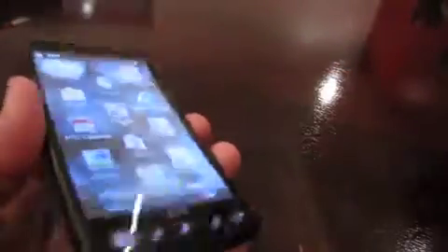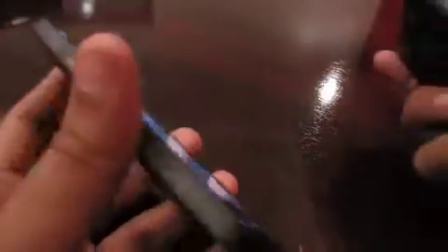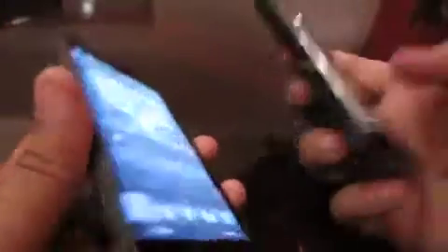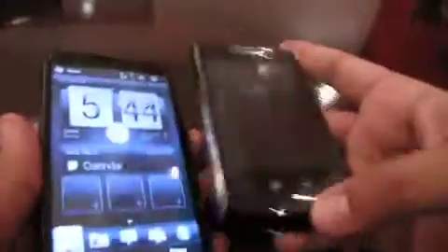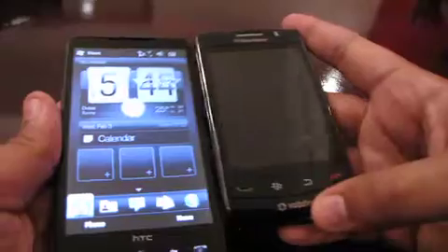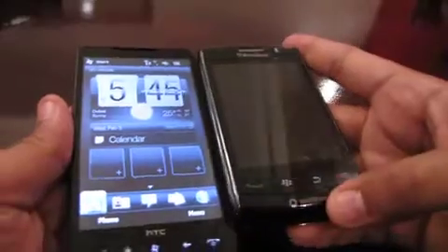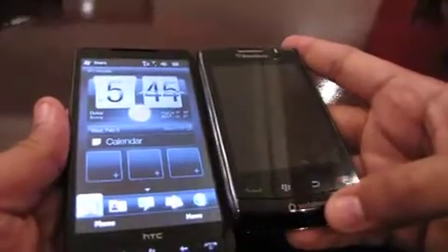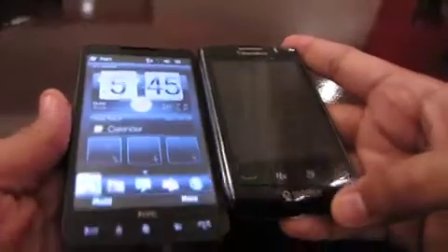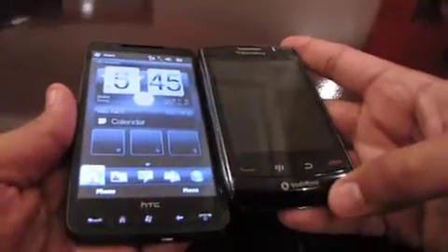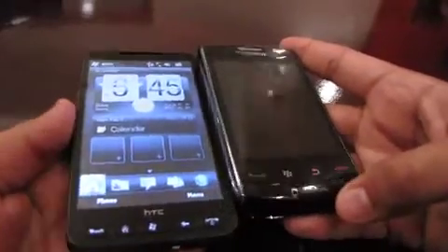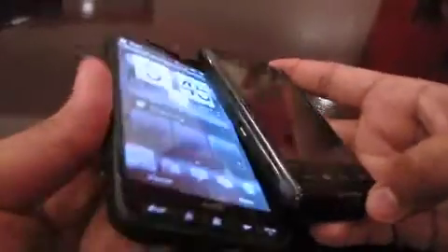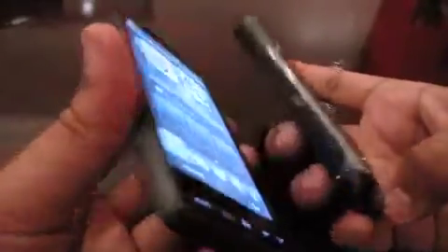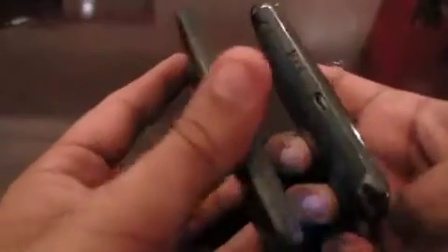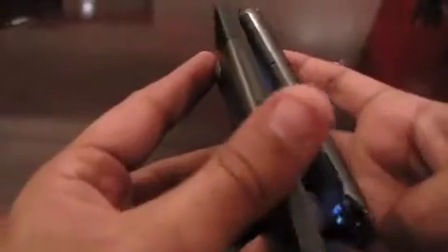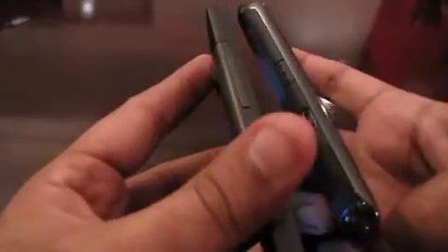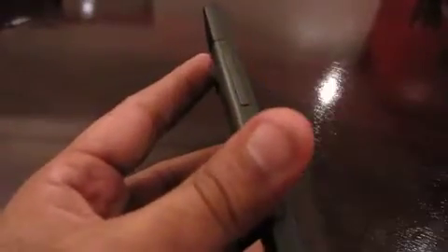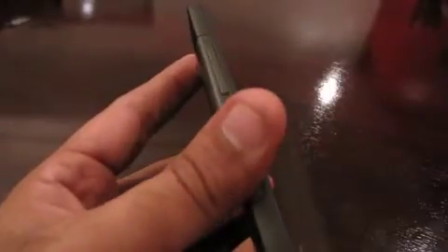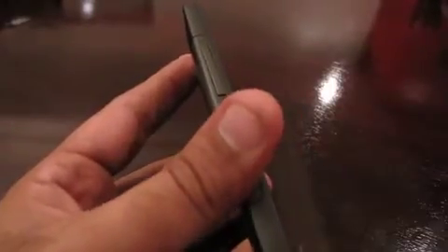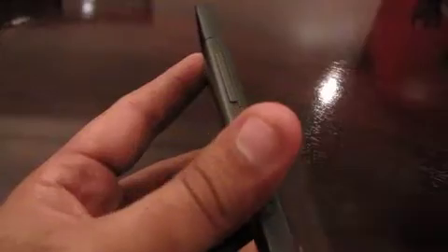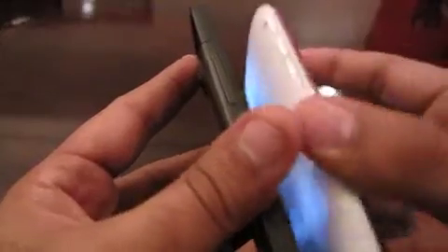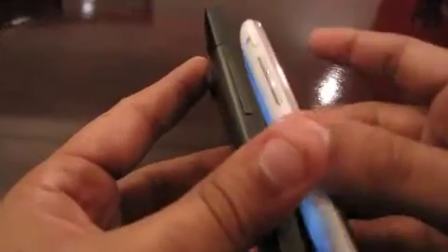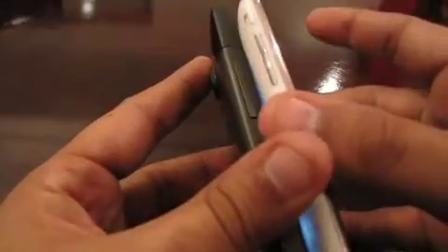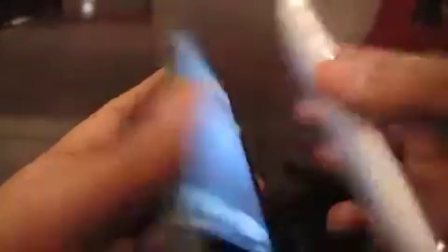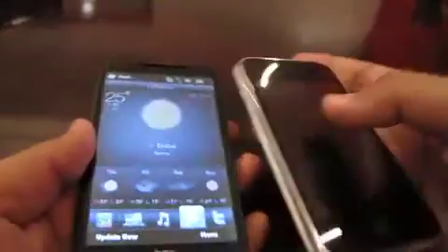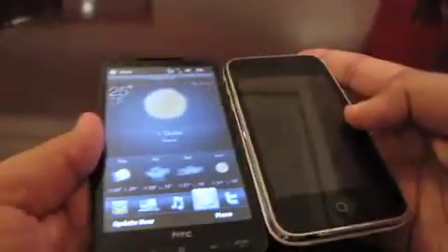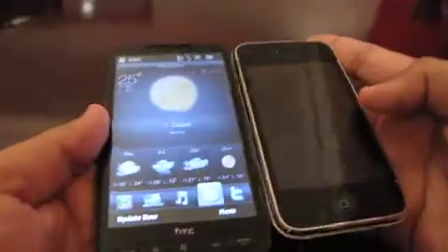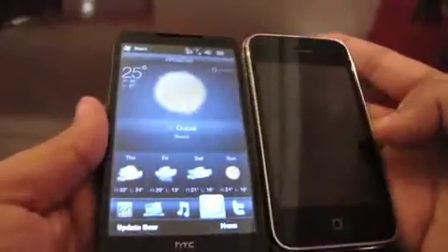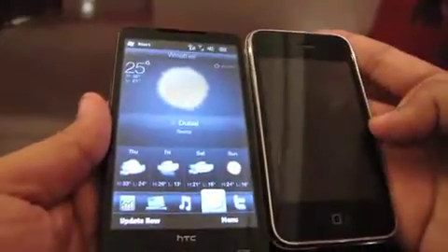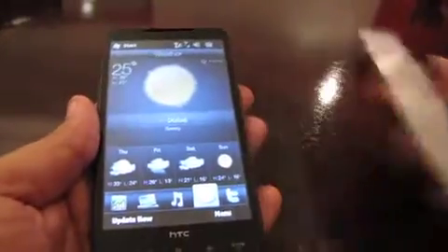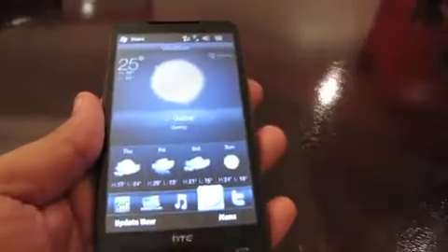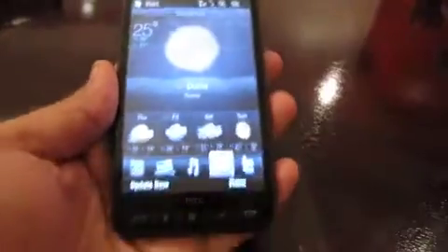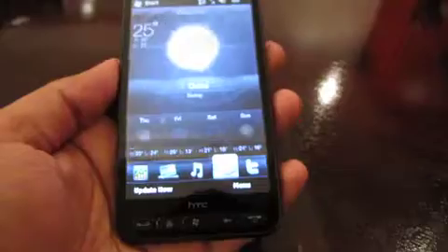As far as the size, this comes in slightly bigger than your BlackBerry Storm 2 but definitely thinner, as you can see. Even compared to the iPhone, which itself is quite a thin phone, this is thinner but slightly bigger.